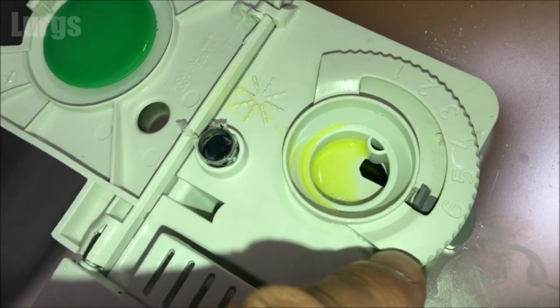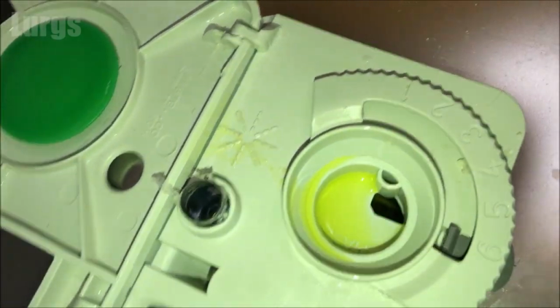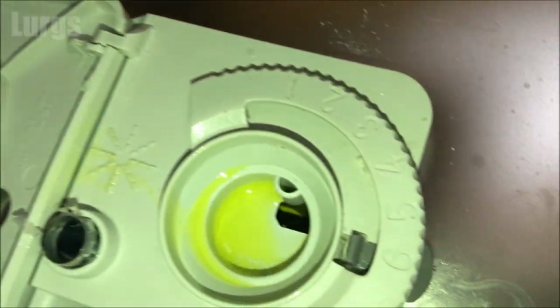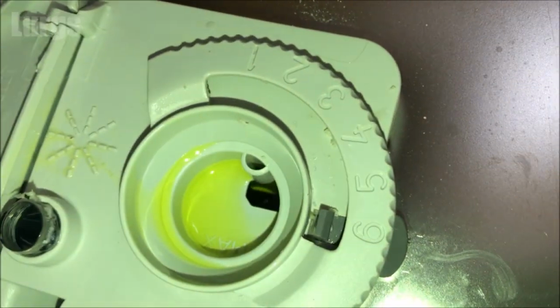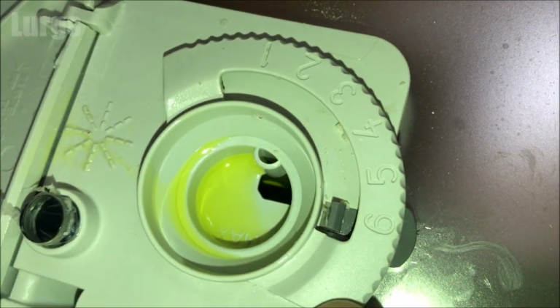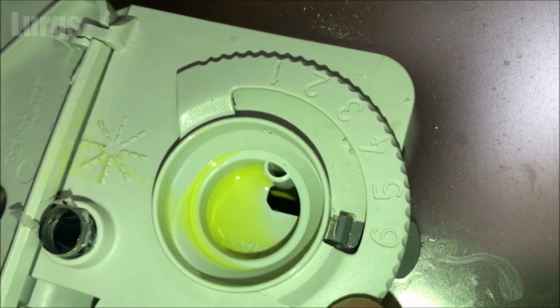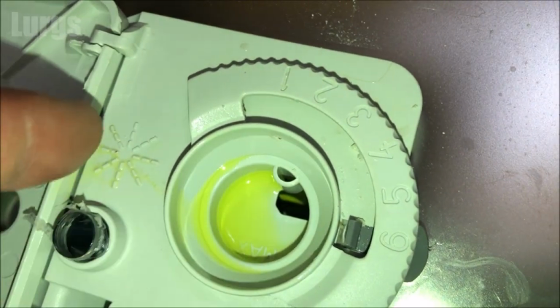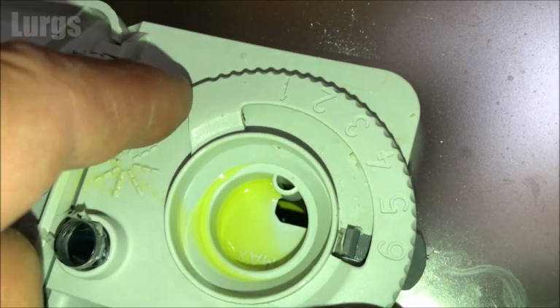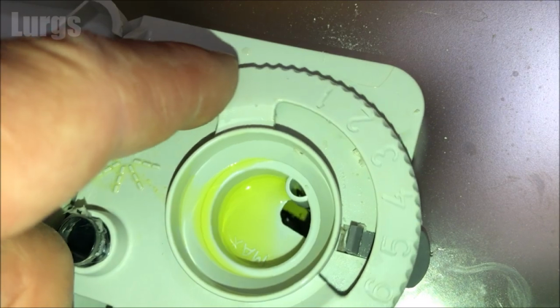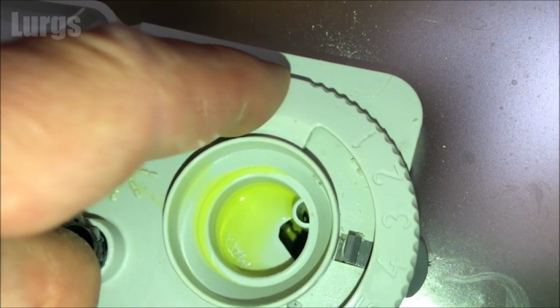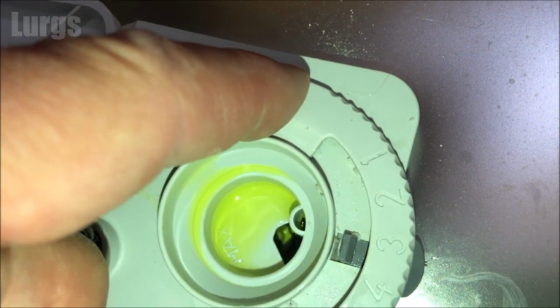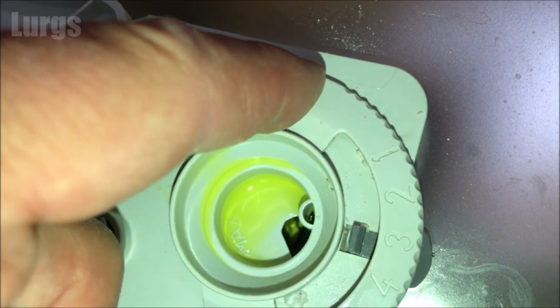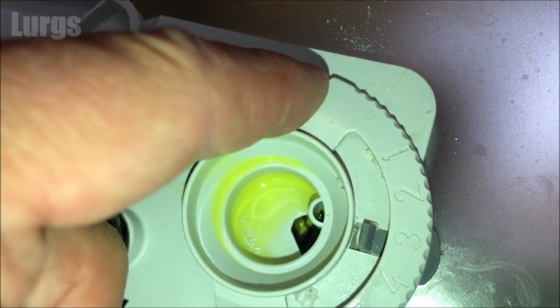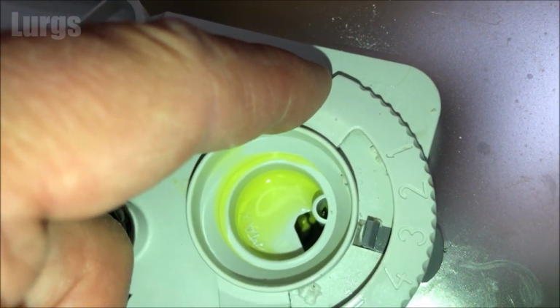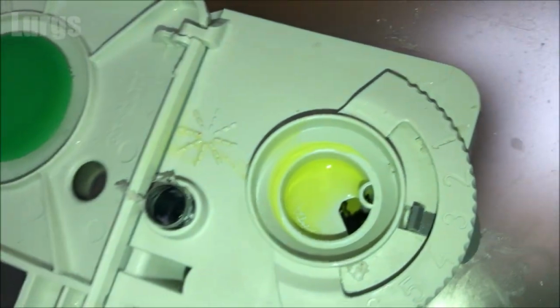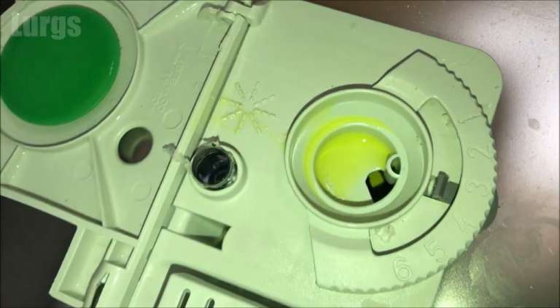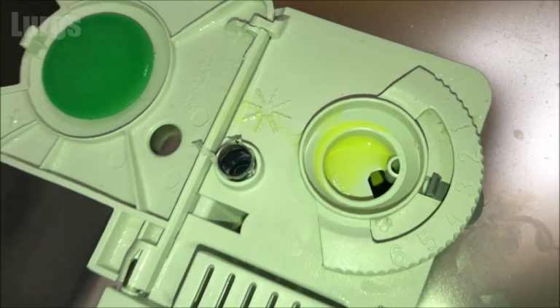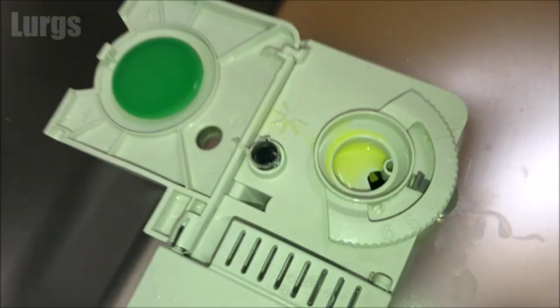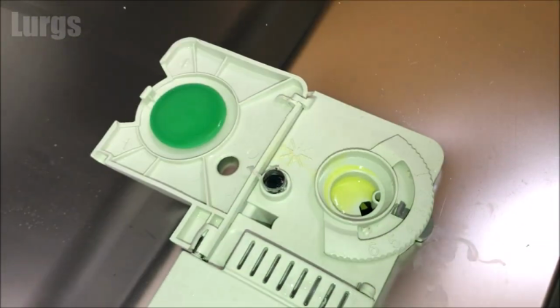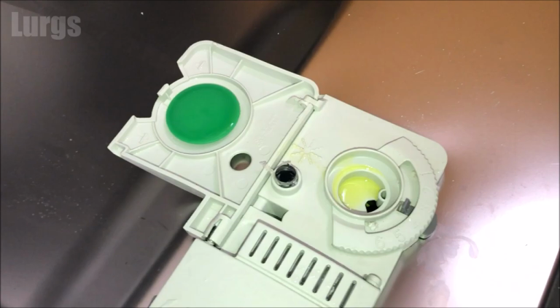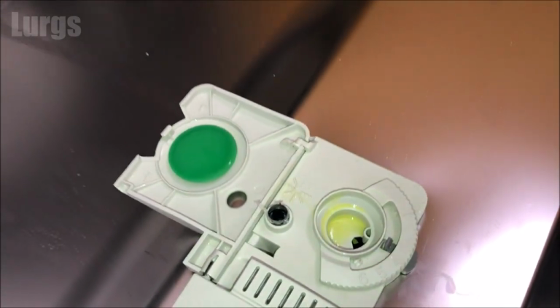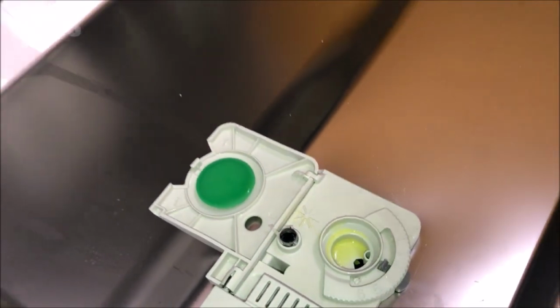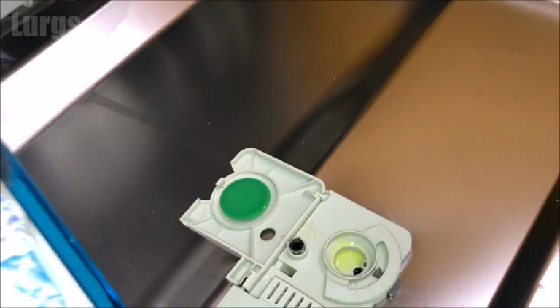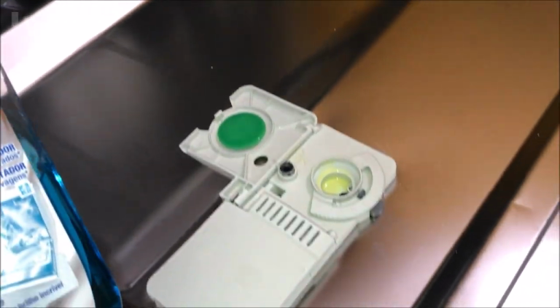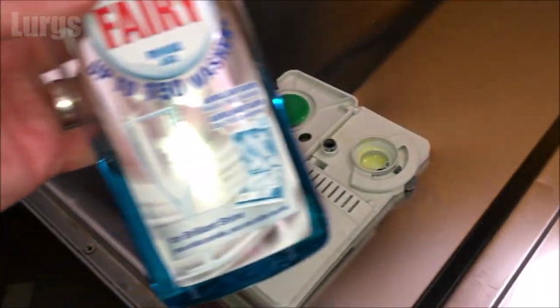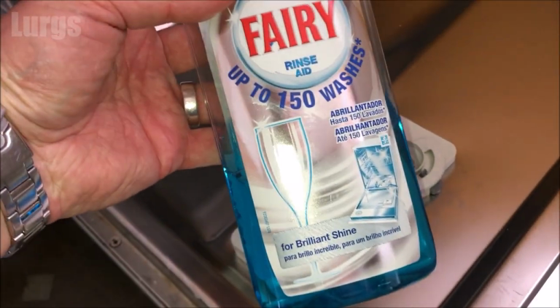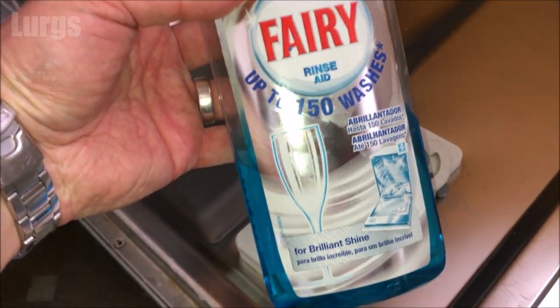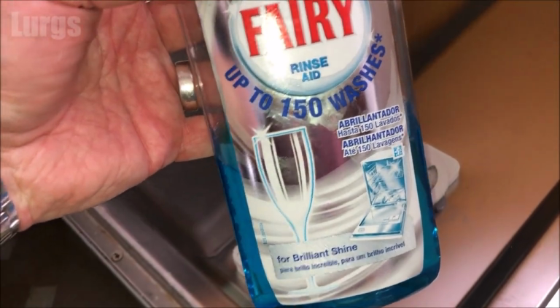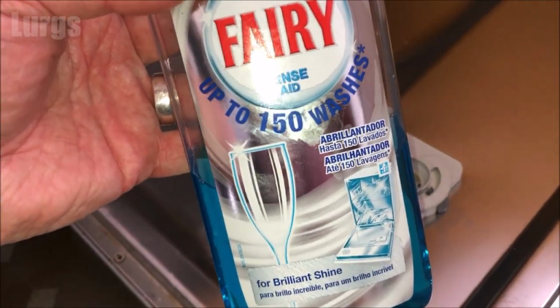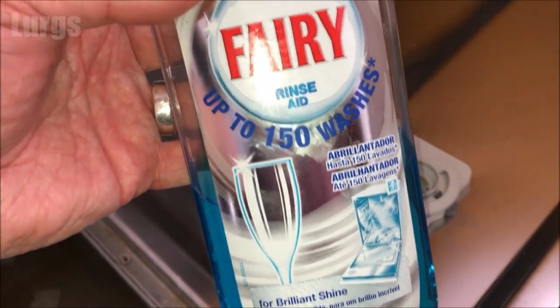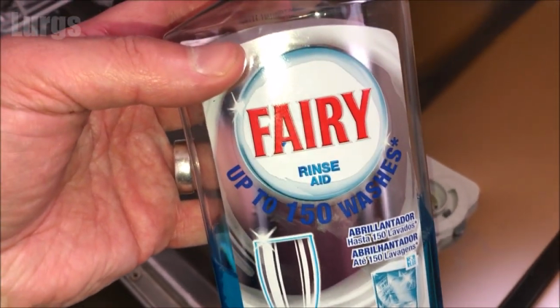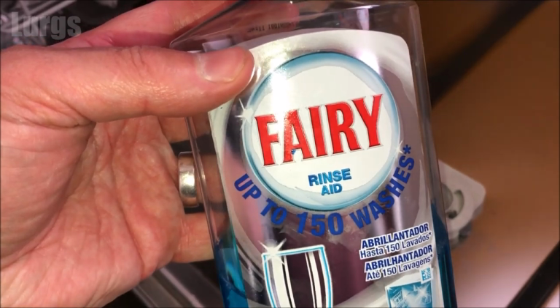If you set it to 1, that is the minimum amount; if you set it to 6, that is the maximum amount. I'm just going to set it about halfway. If you've got that on yours, you can just experiment and see what's best for you. Take your rinse aid — there are lots of different manufacturers that make this.